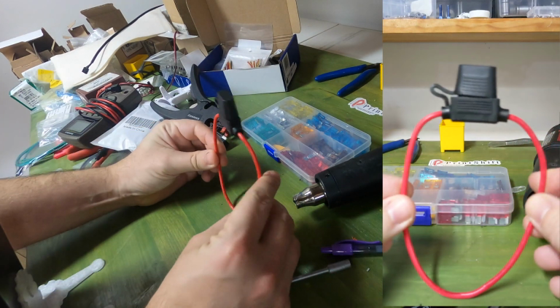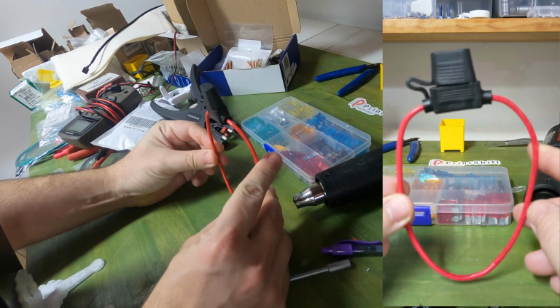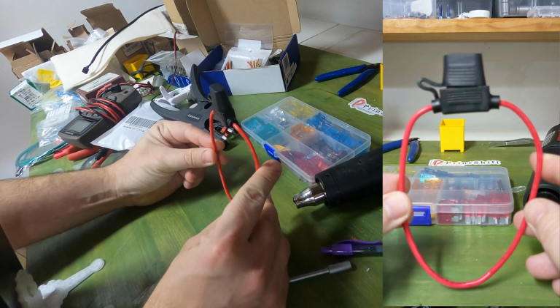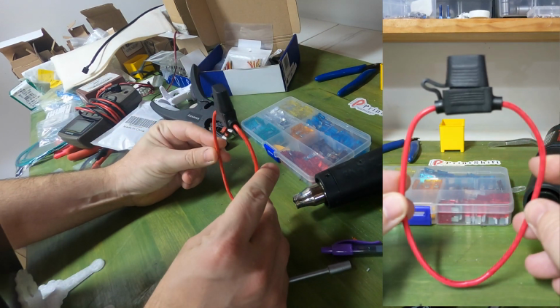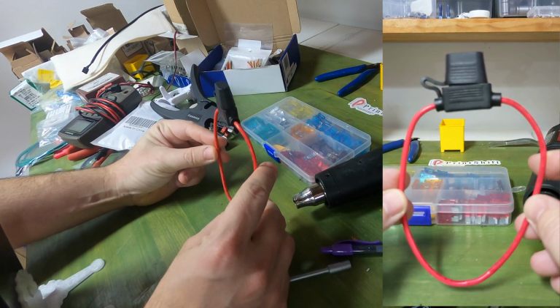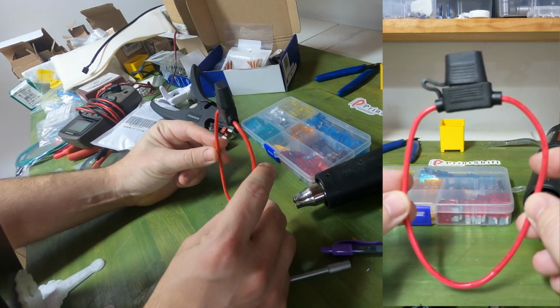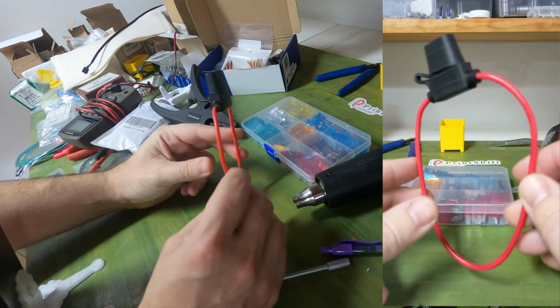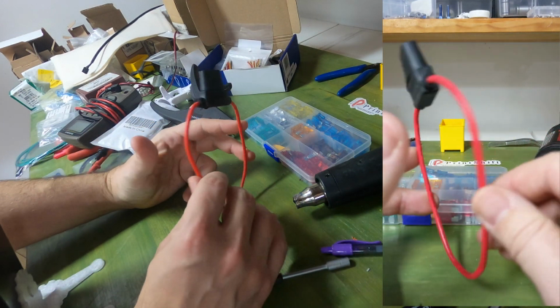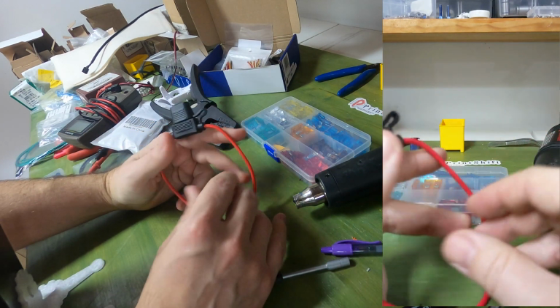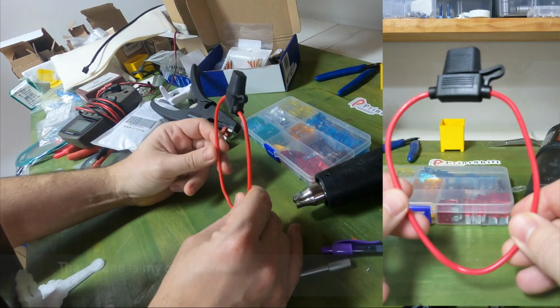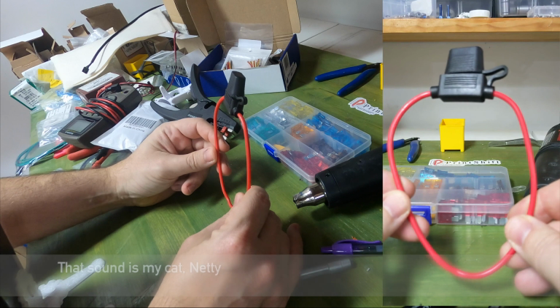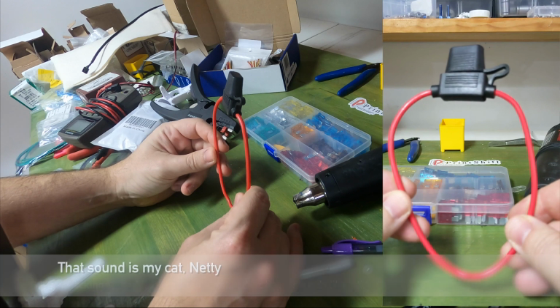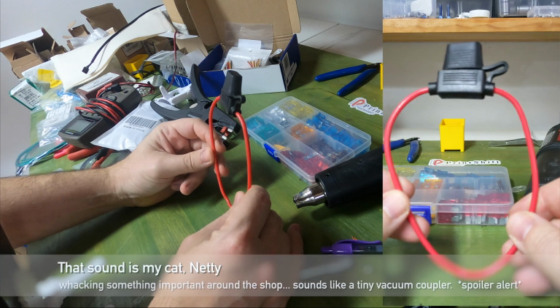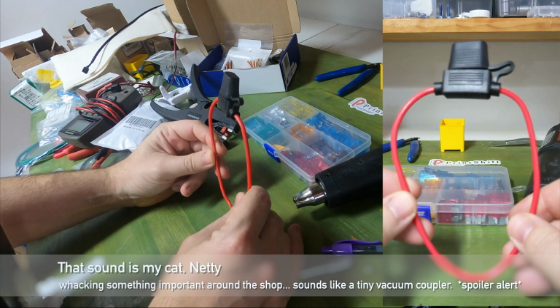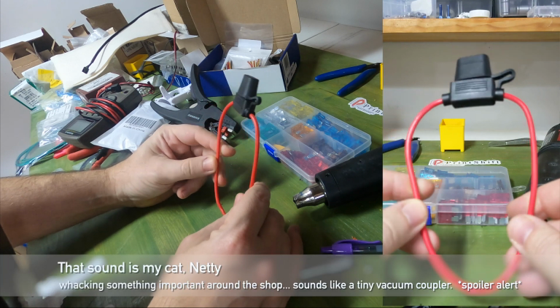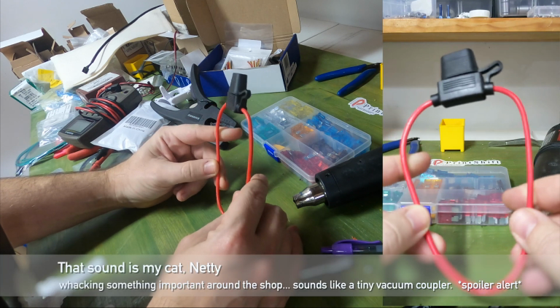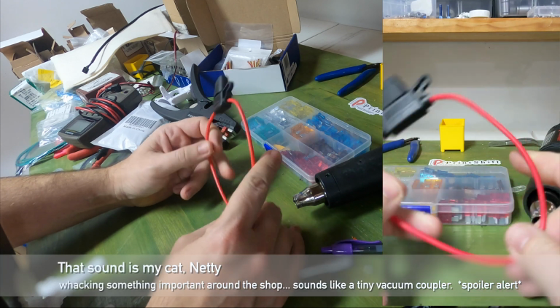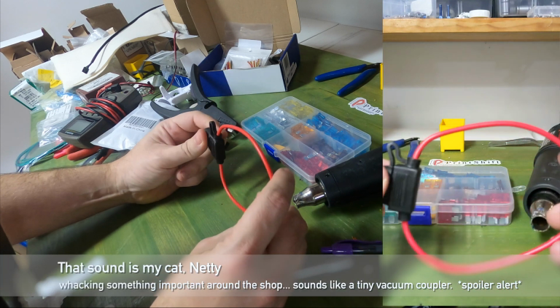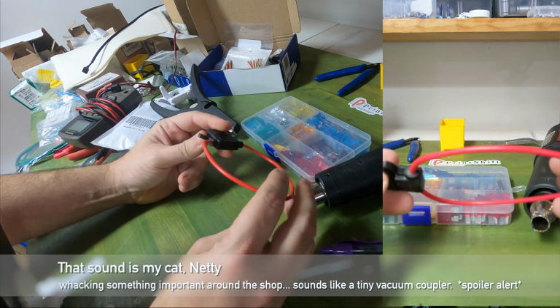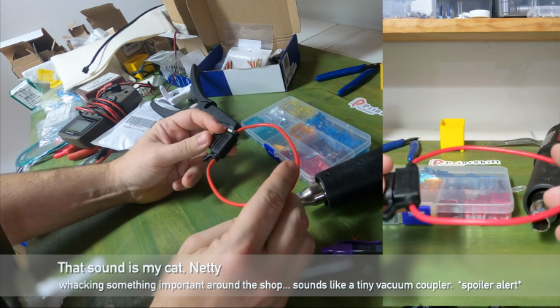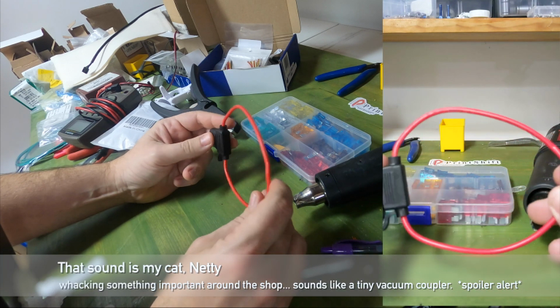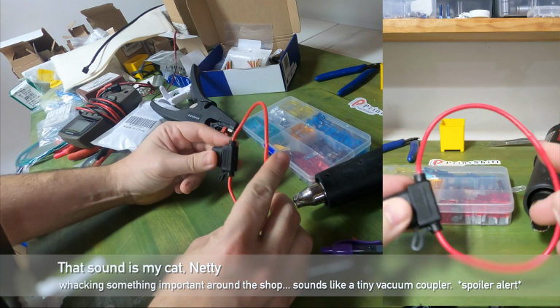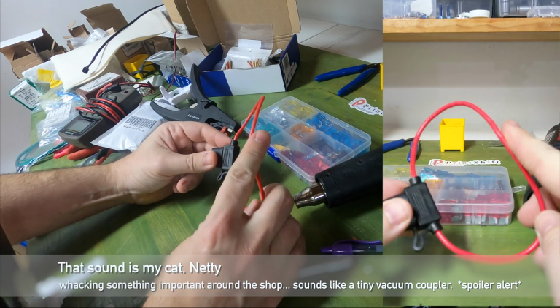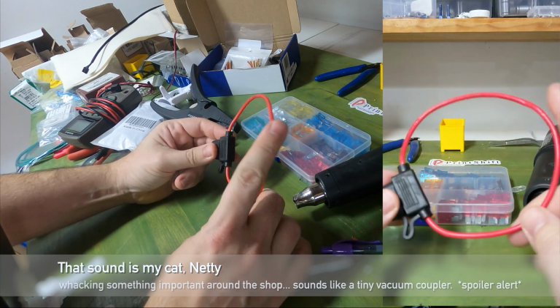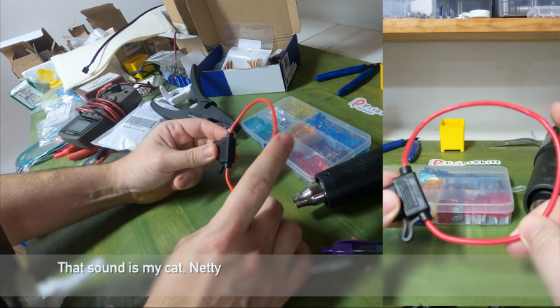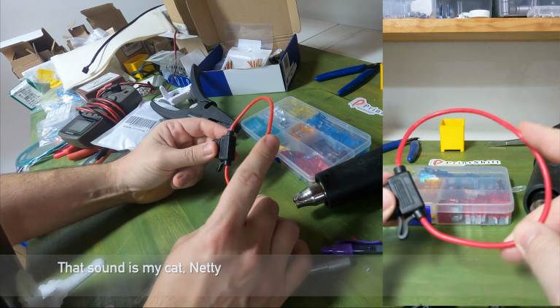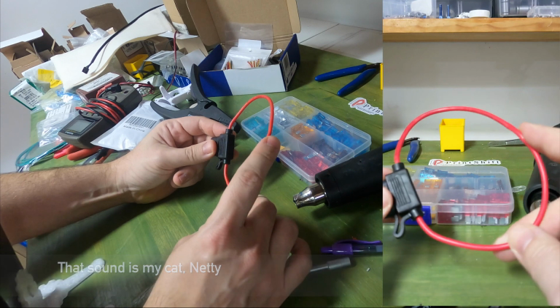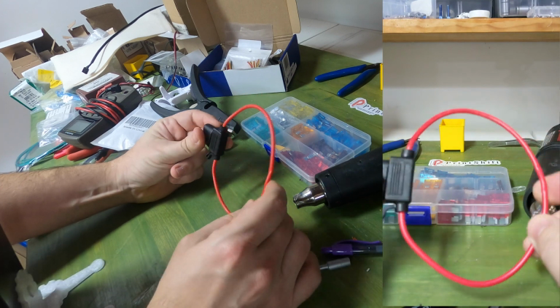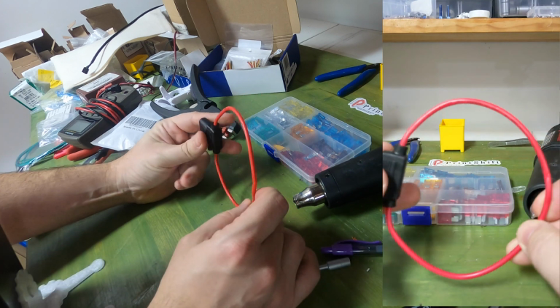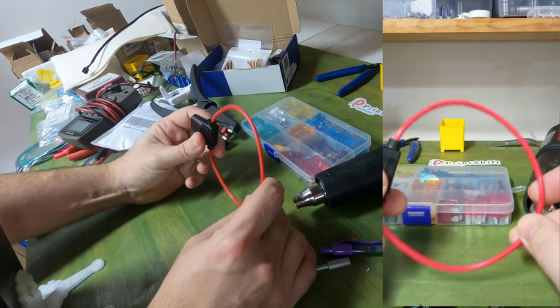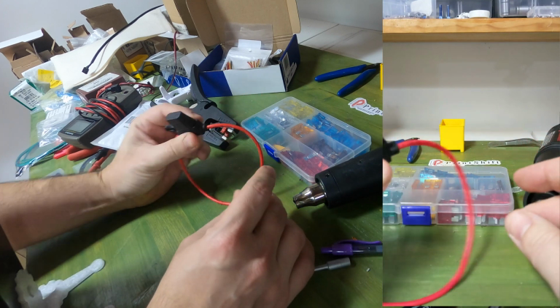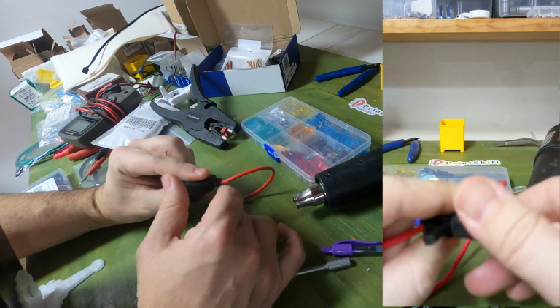I've used these on 3D printer build groups with folks who weren't great at building stuff, and the biggest problem we had was they couldn't figure out what was going on with this wire. They're made this way — nice and cheap.